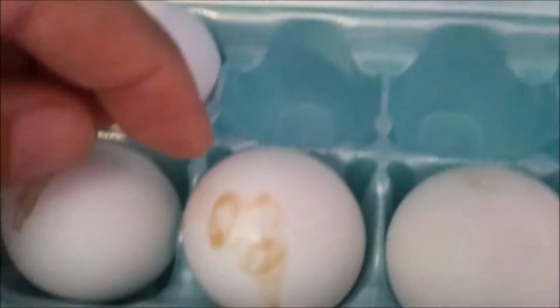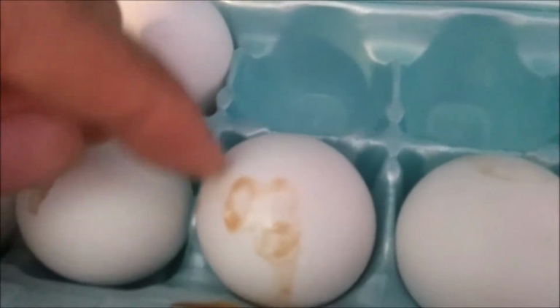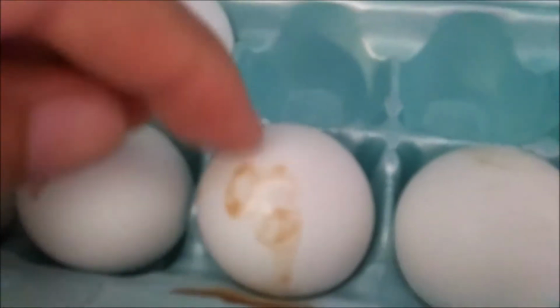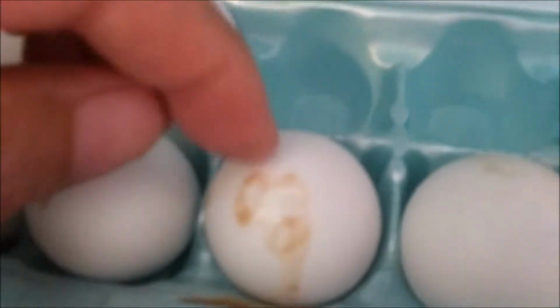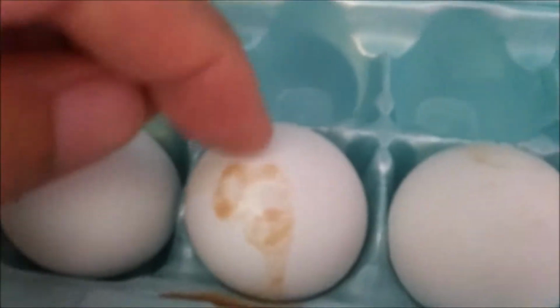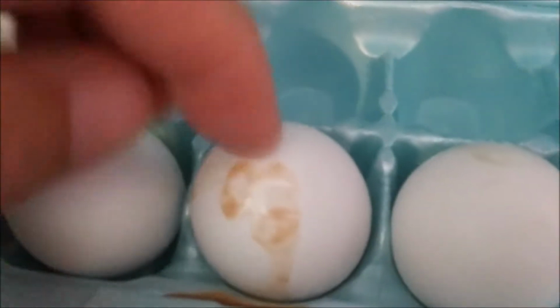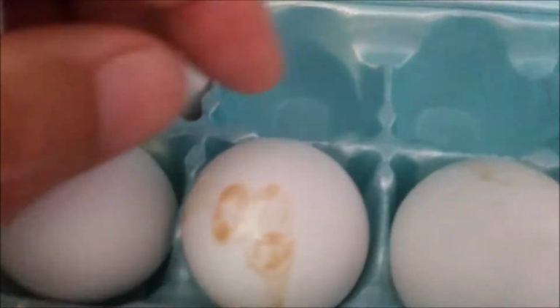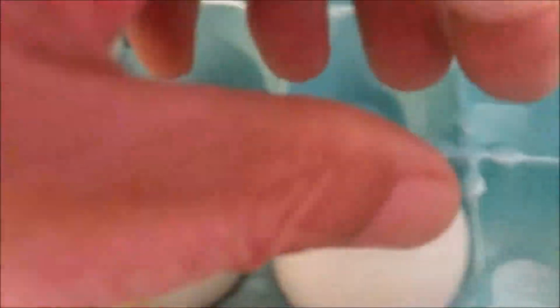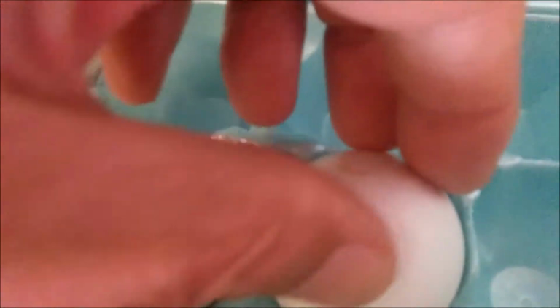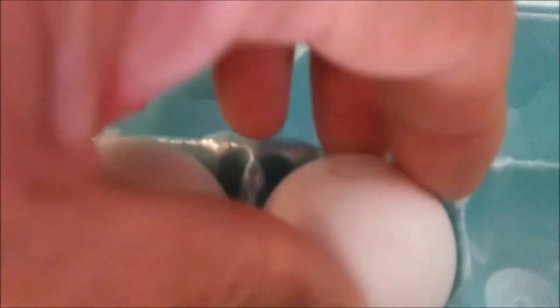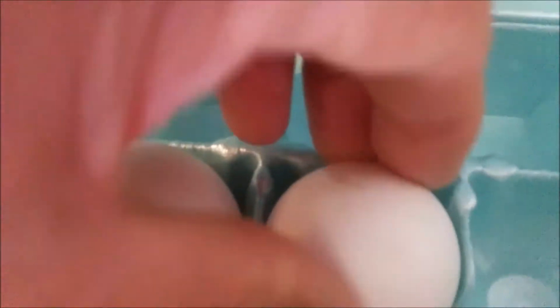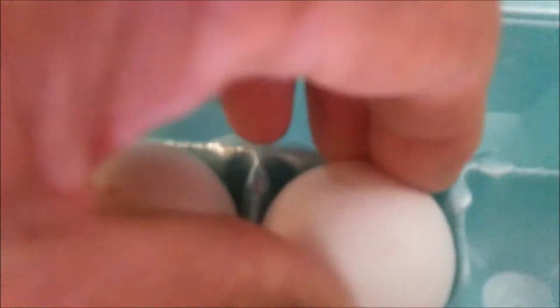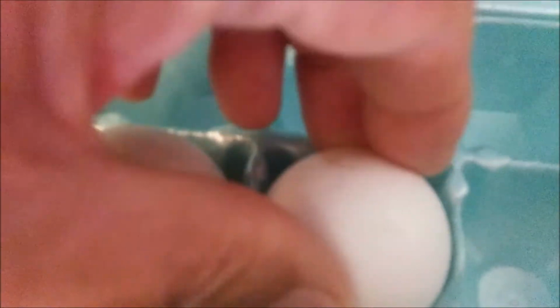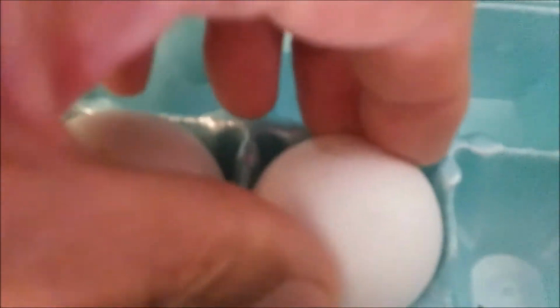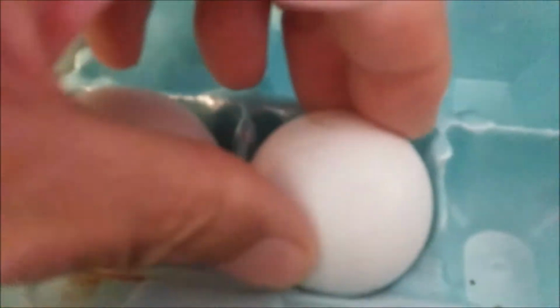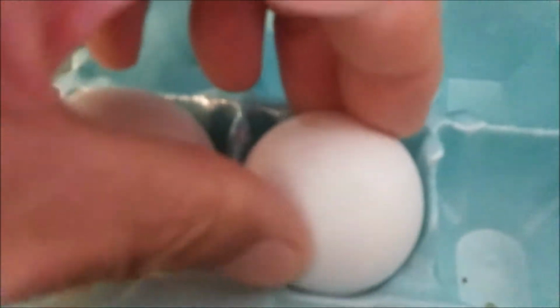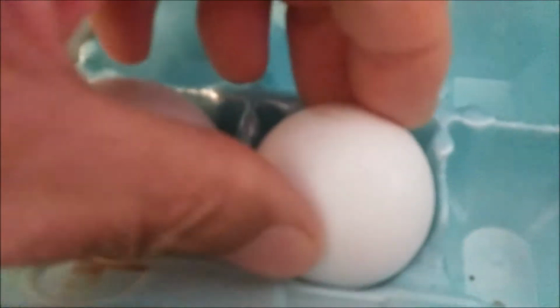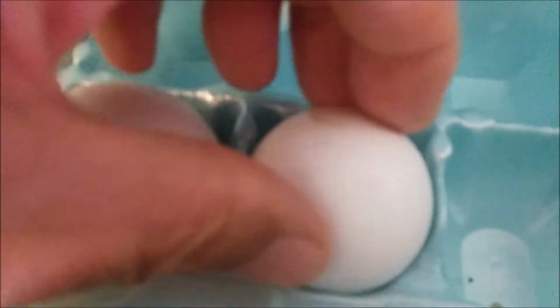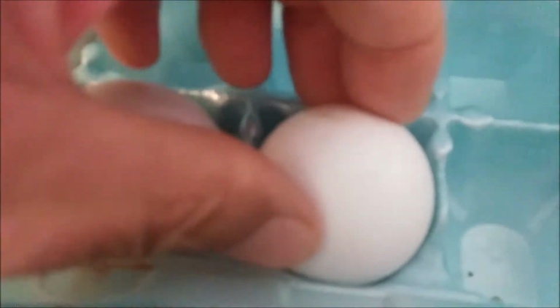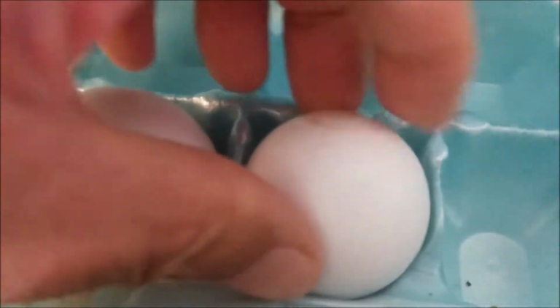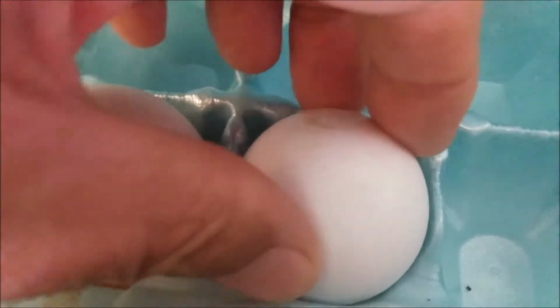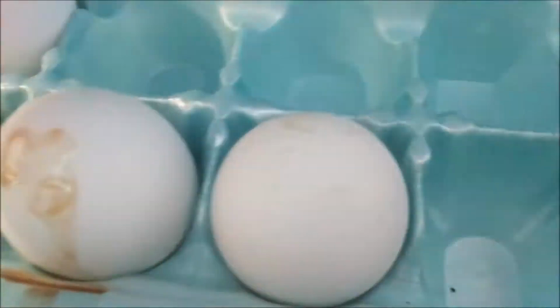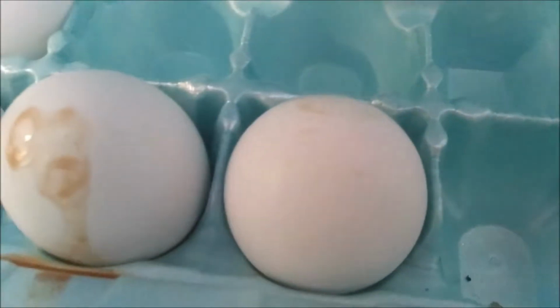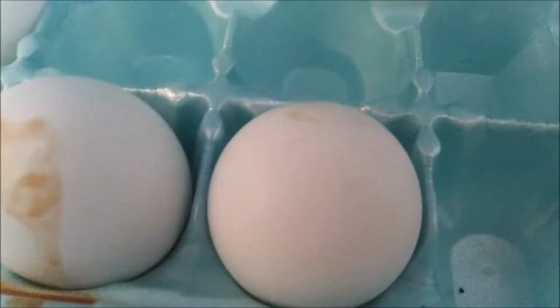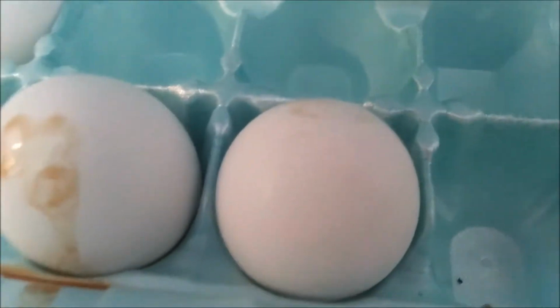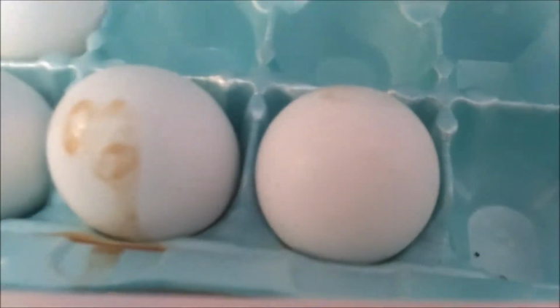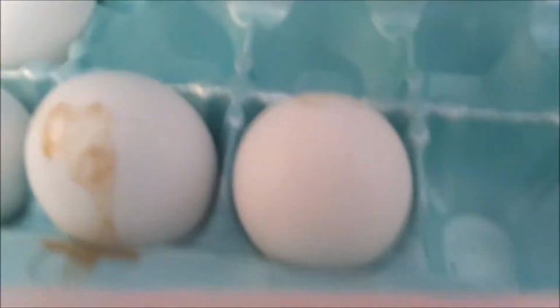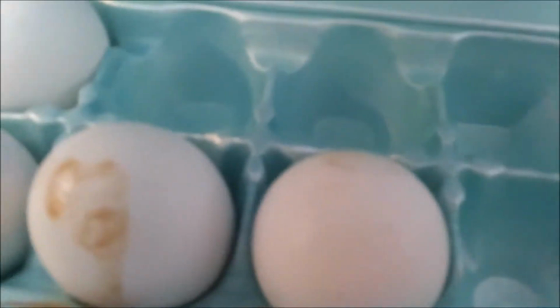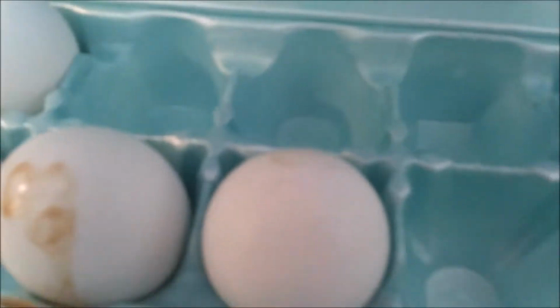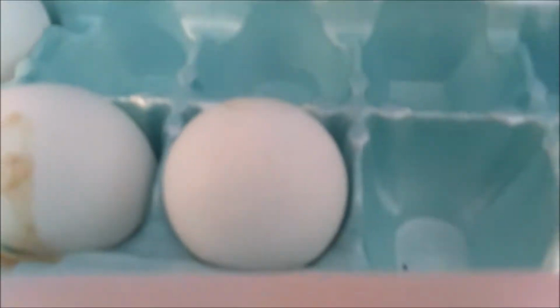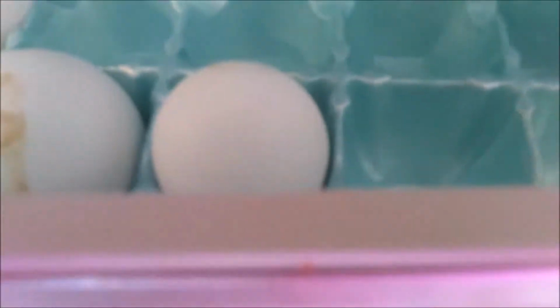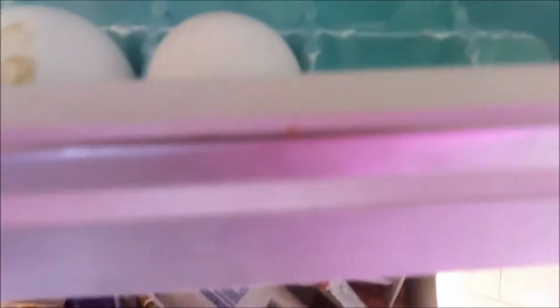I don't know what happened to this egg, hopefully it's still good. I got this egg here and I can't get it out of the carton. I'll end up just breaking it, but this is what to do.